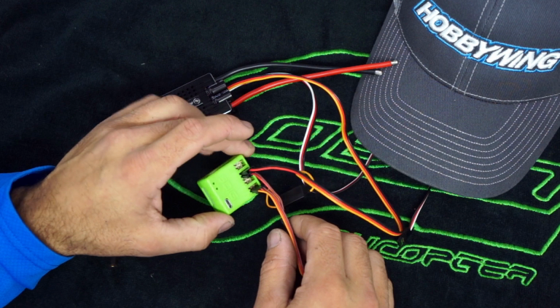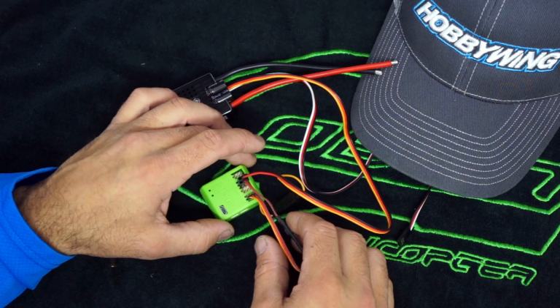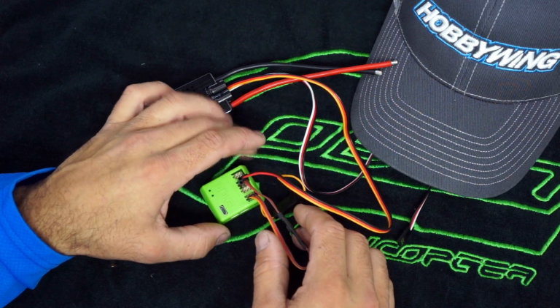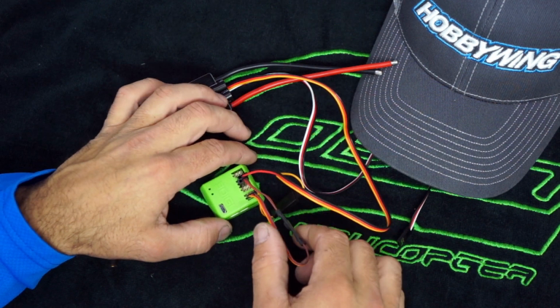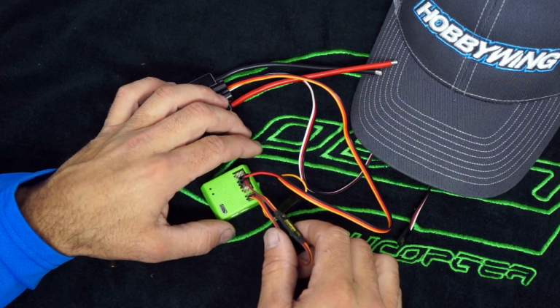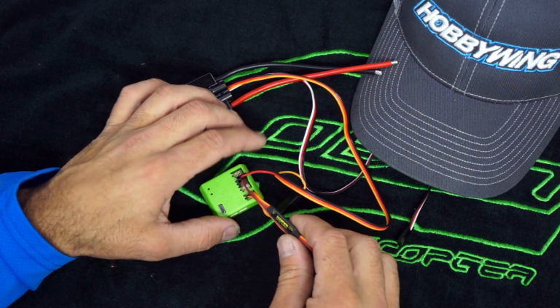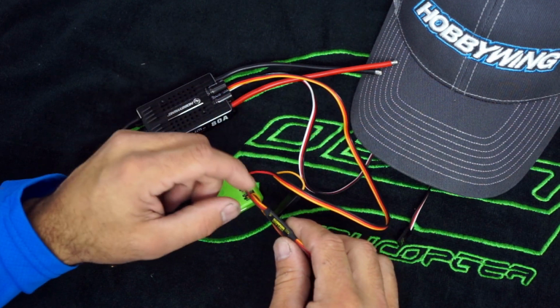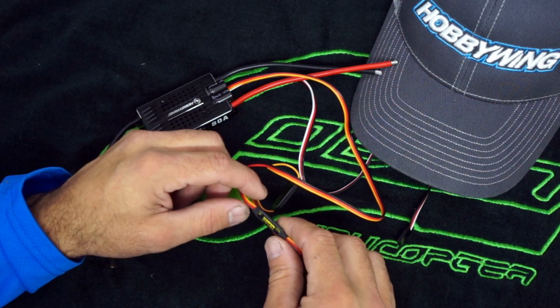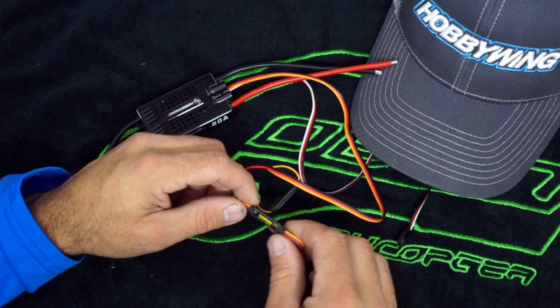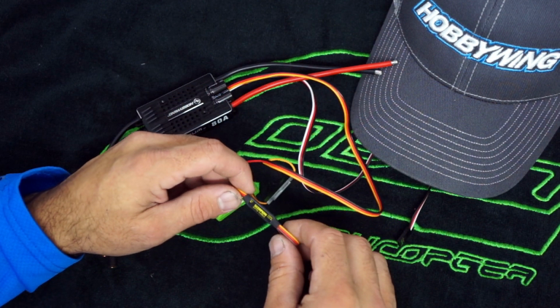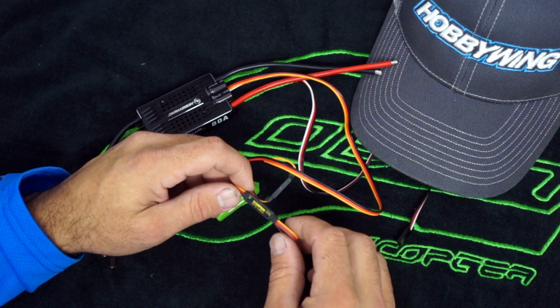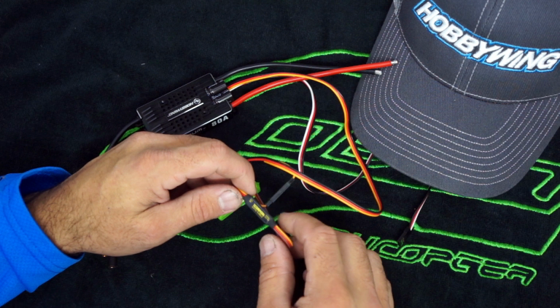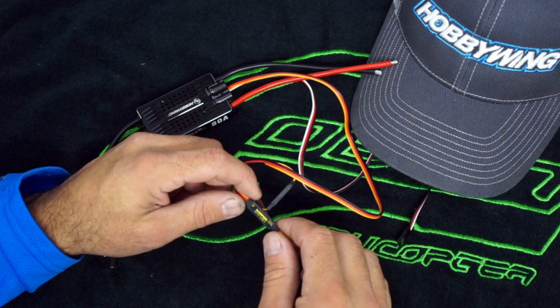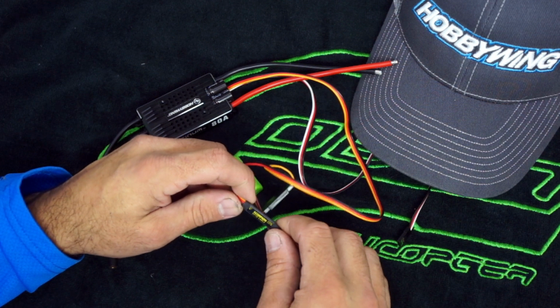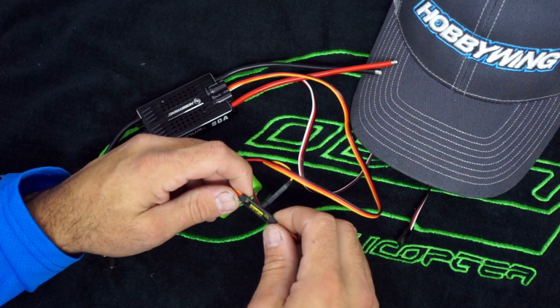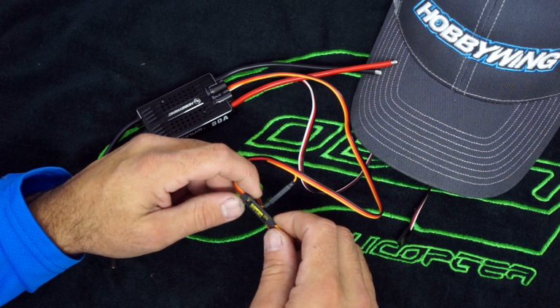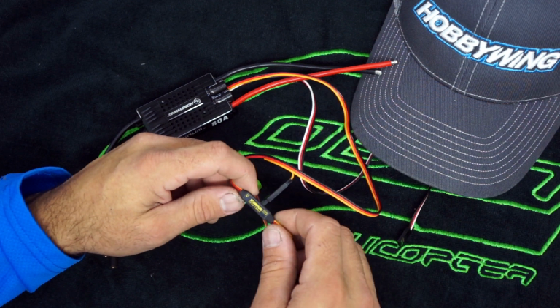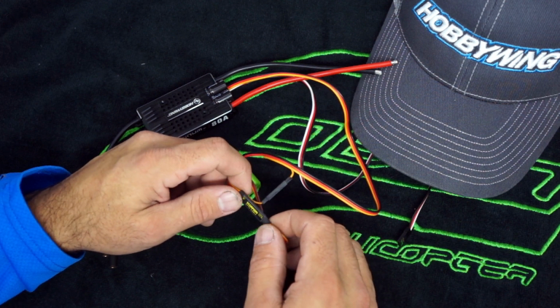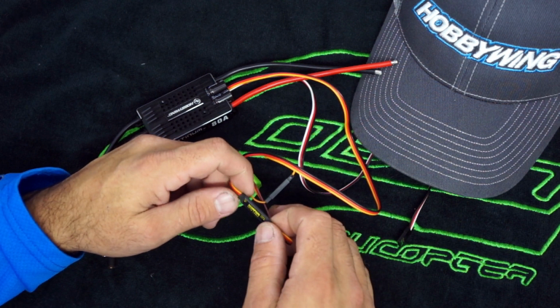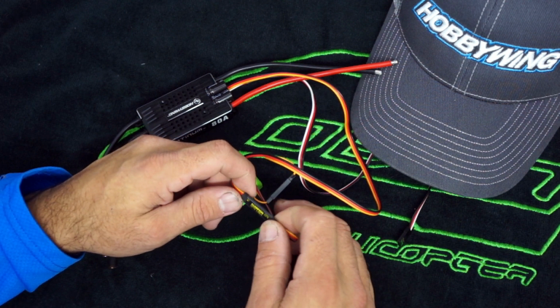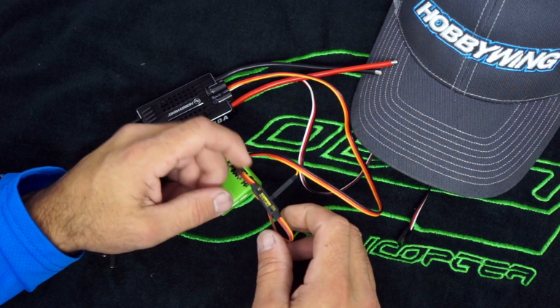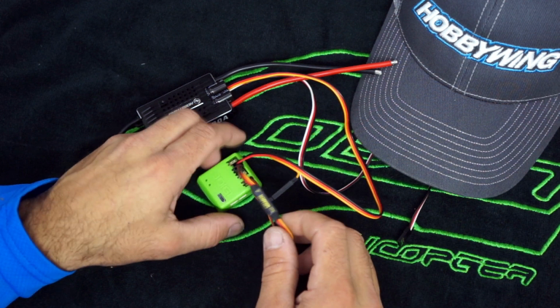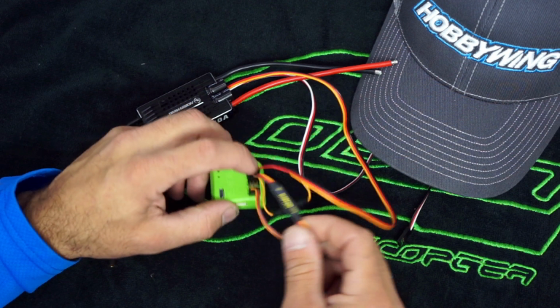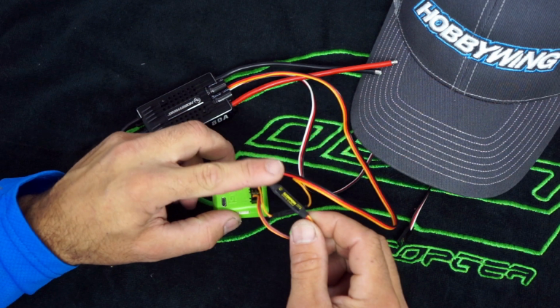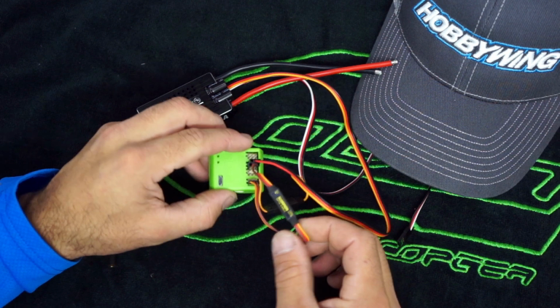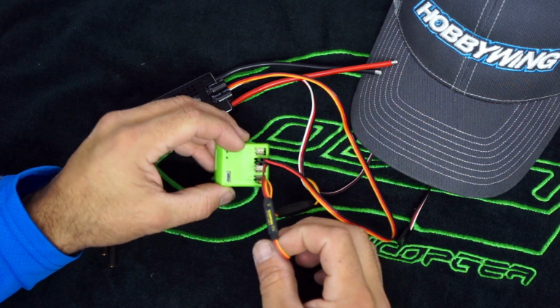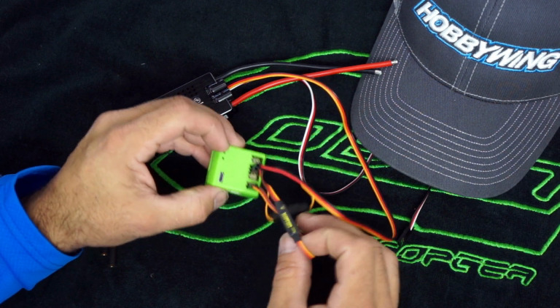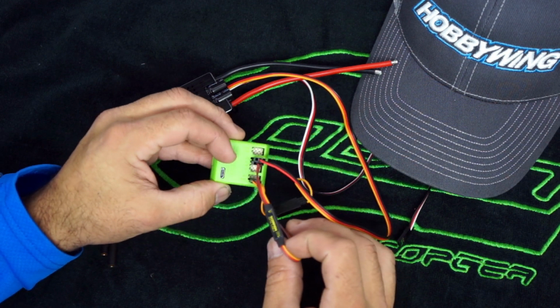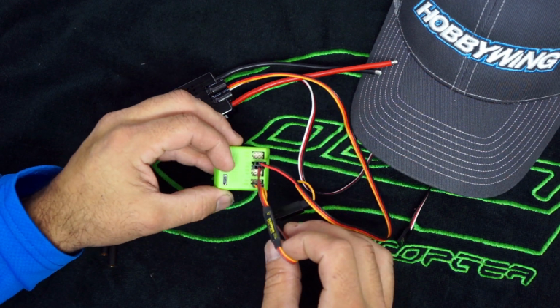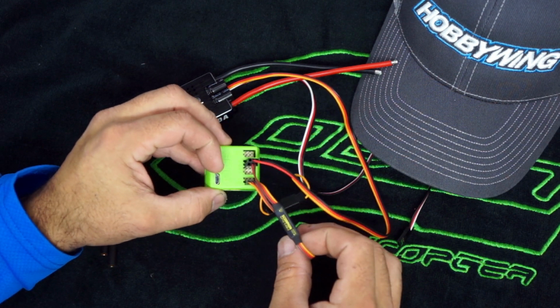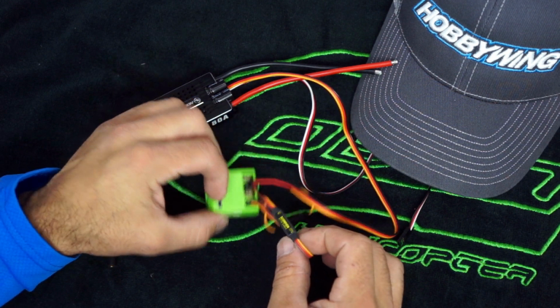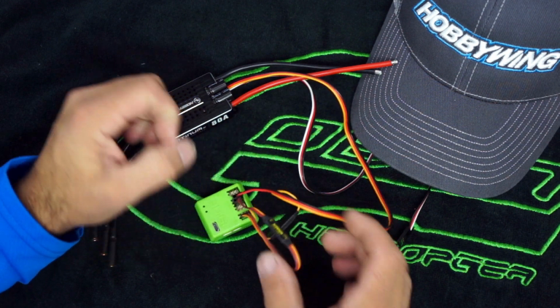That one doesn't seem to have an issue either, so it doesn't just apply to the mini V-bars. If you're having any sort of RPM input error on your logs, throw one of these in line, wire it up like this and you should be good to go.